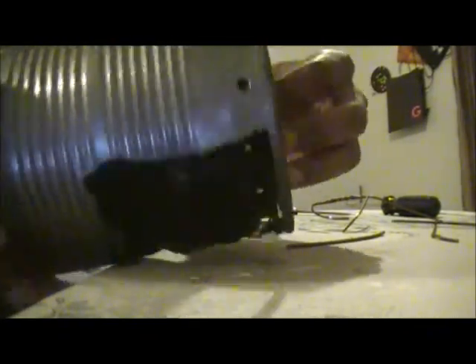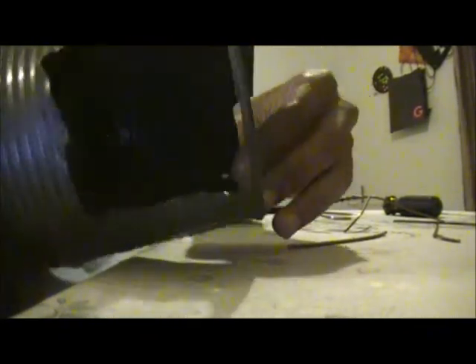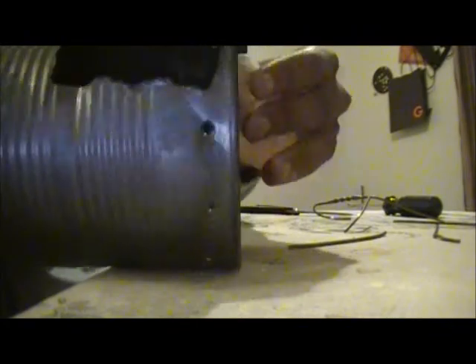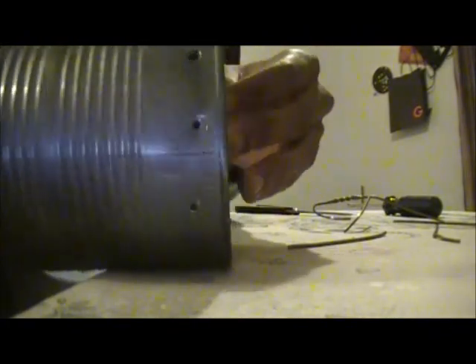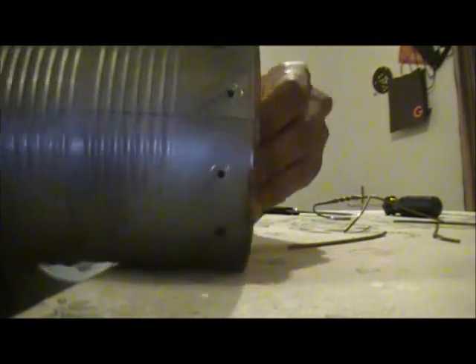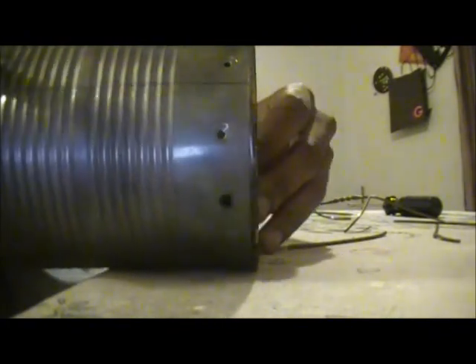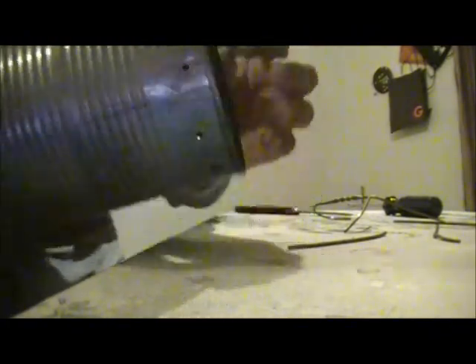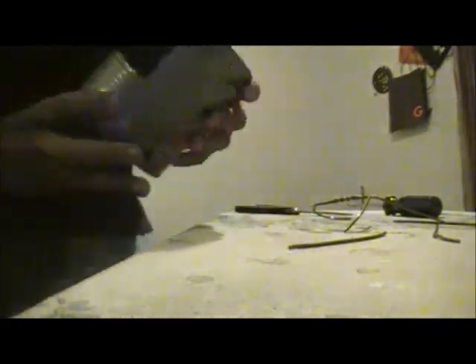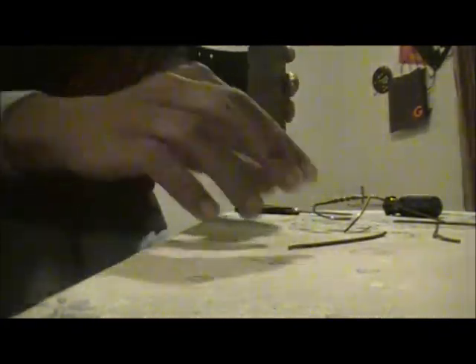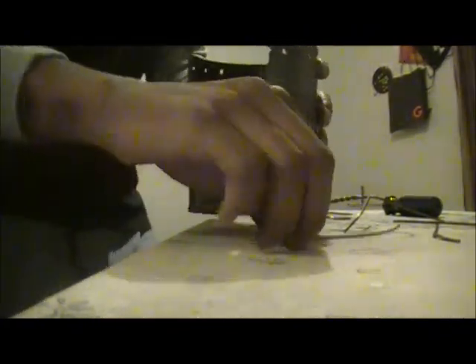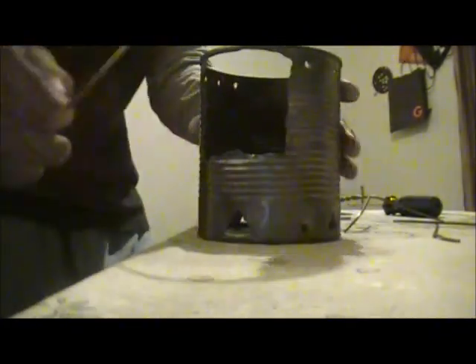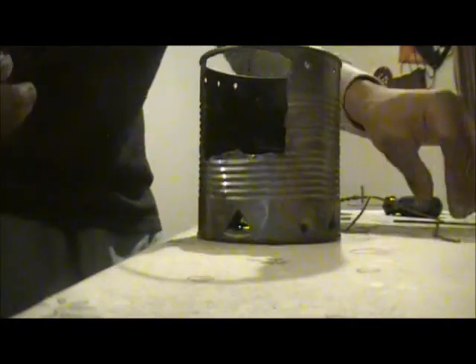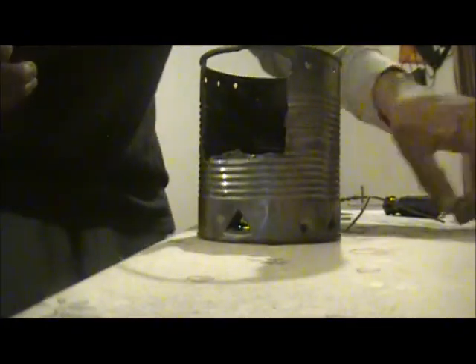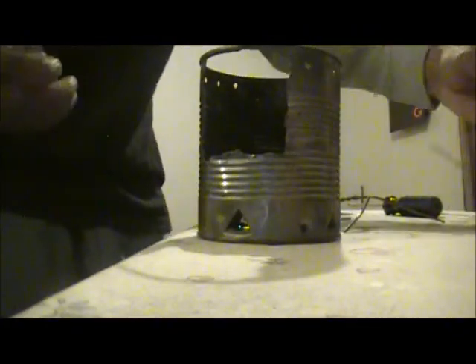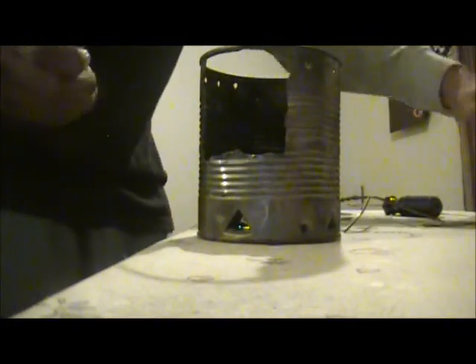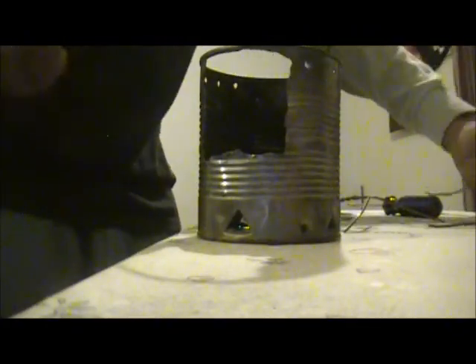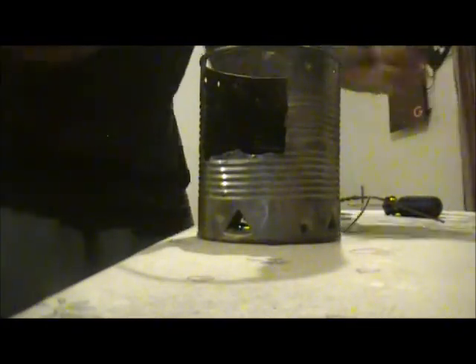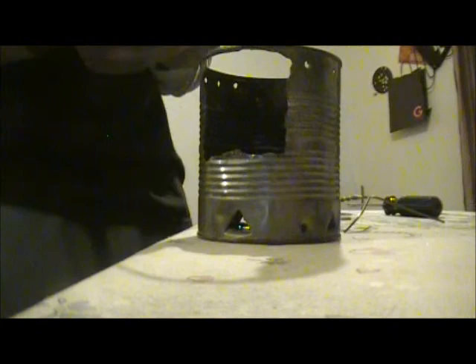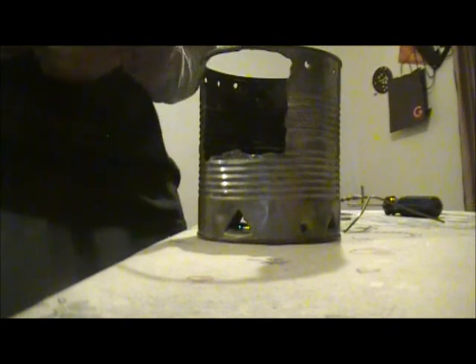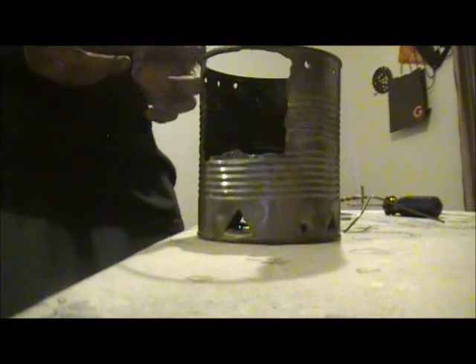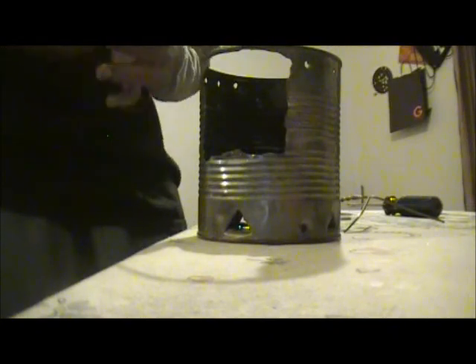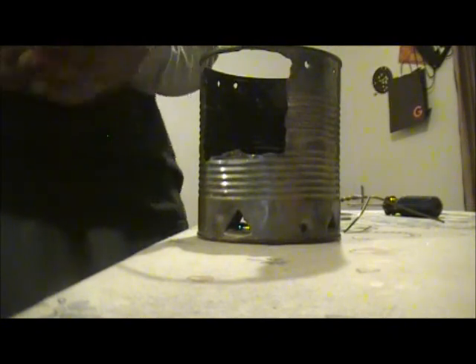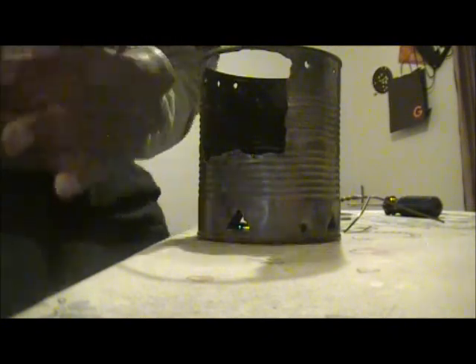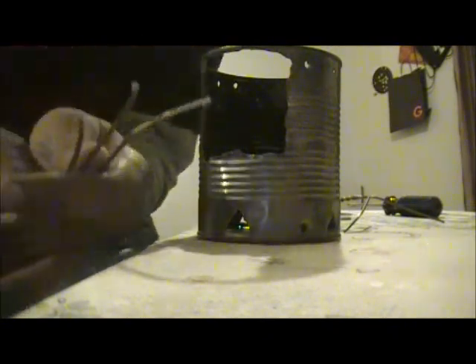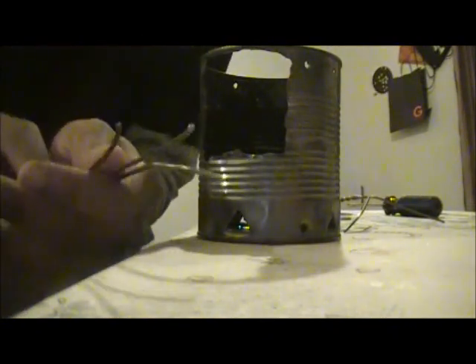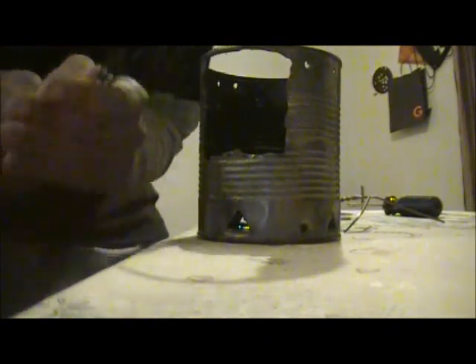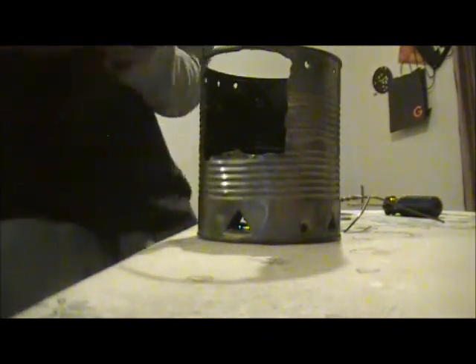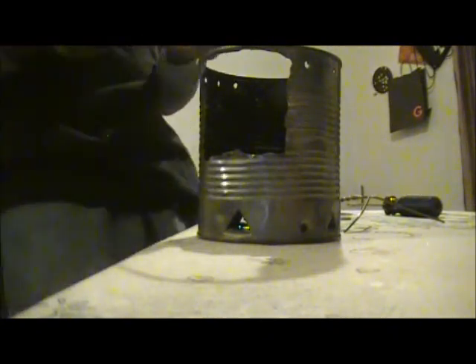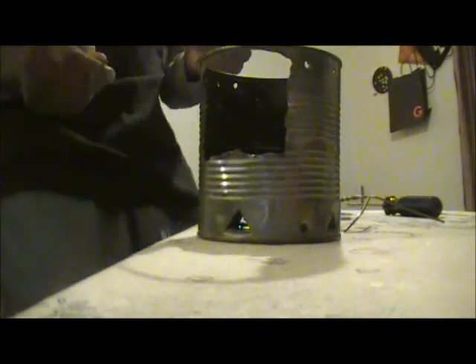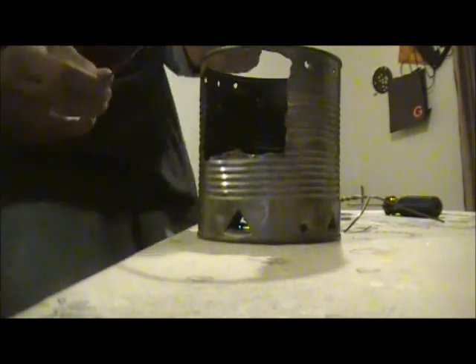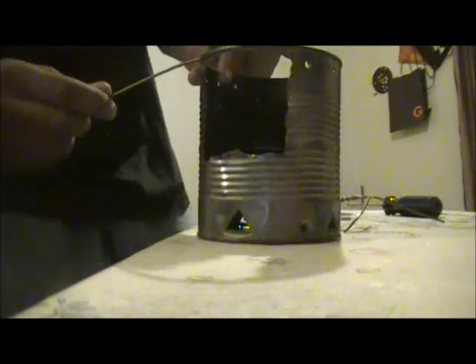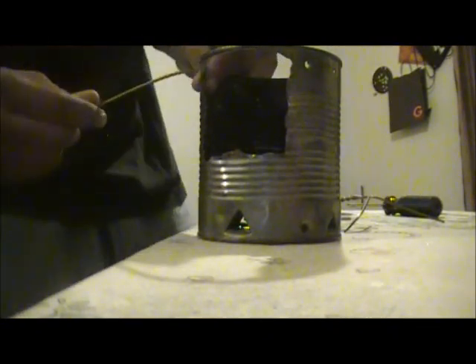We had our four holes in each side, and what's crazy is I only got three of these, so we're going to have to make do with what we got.